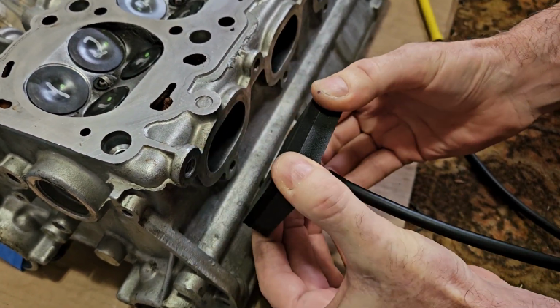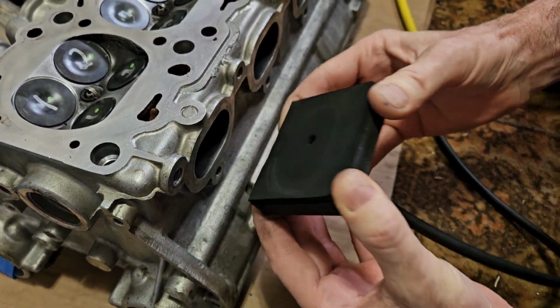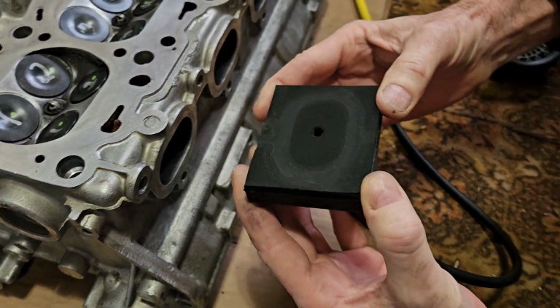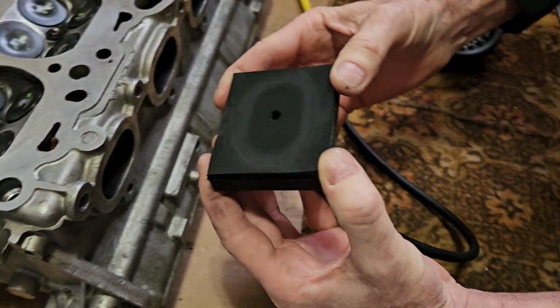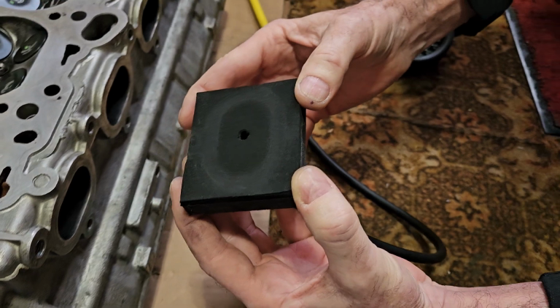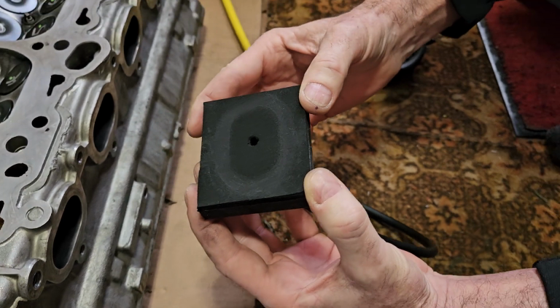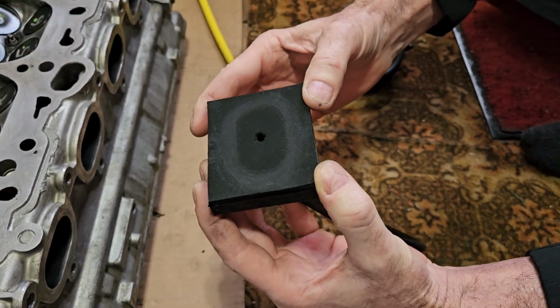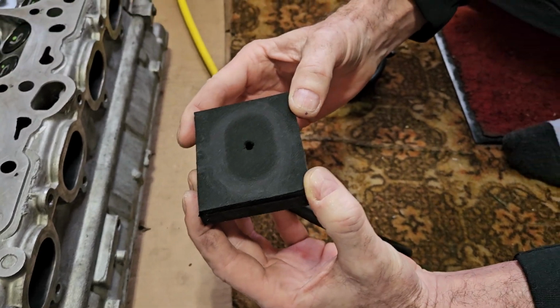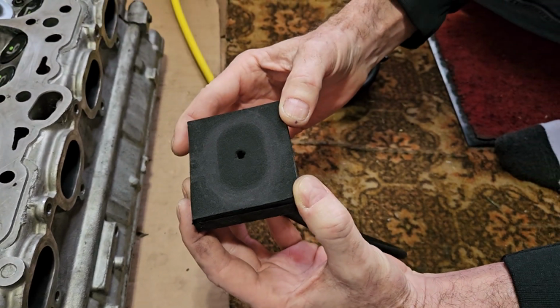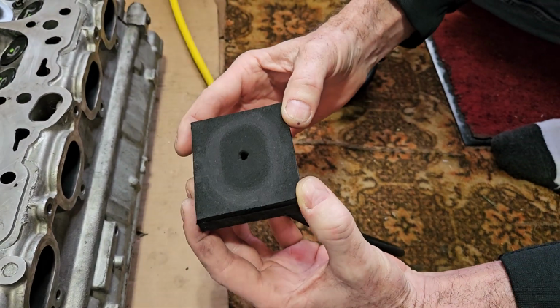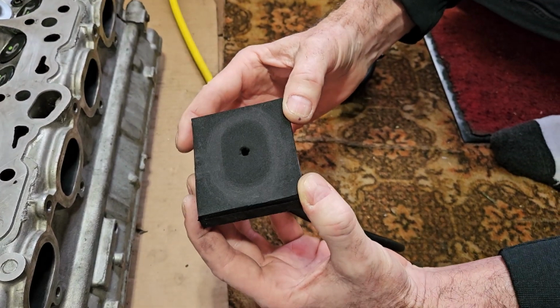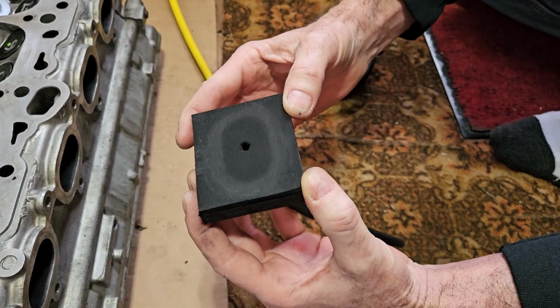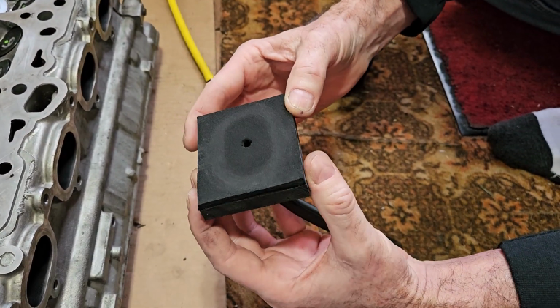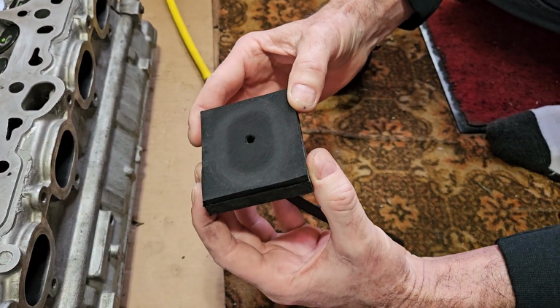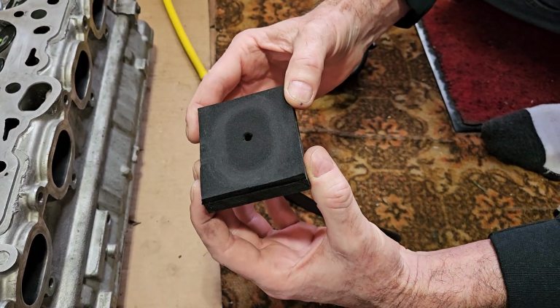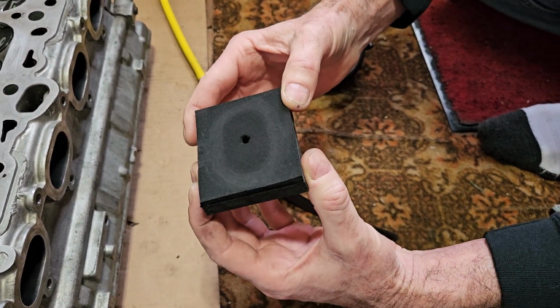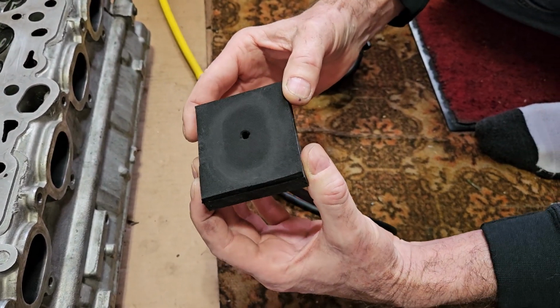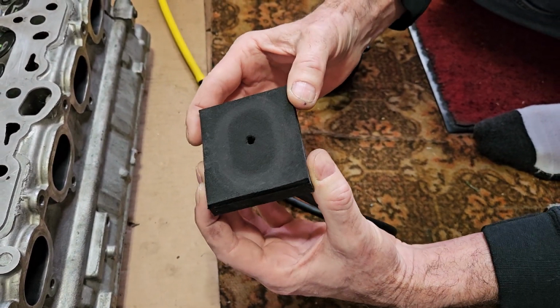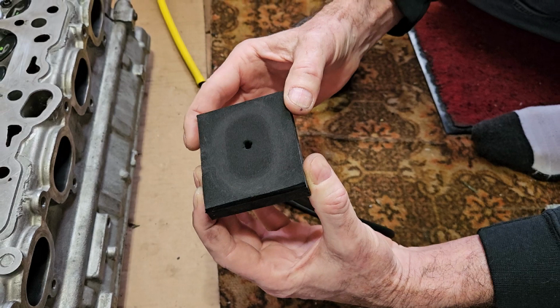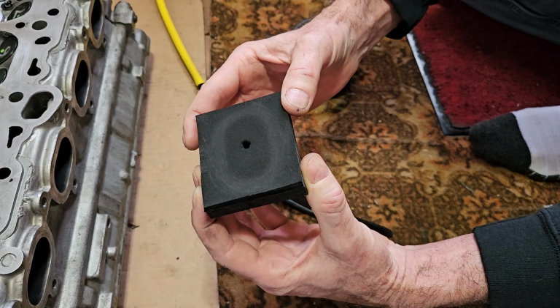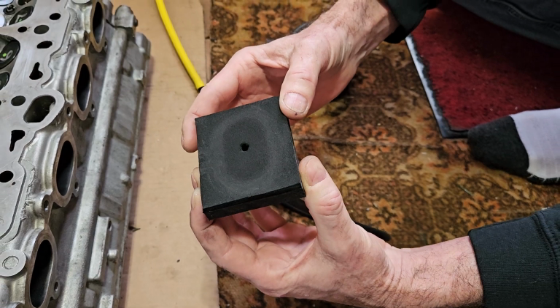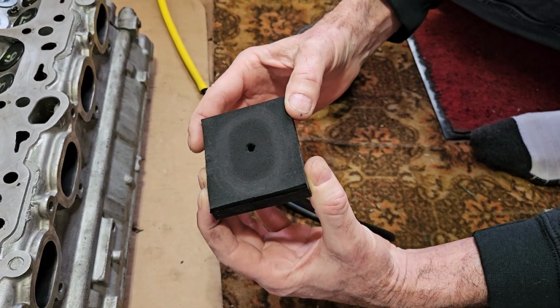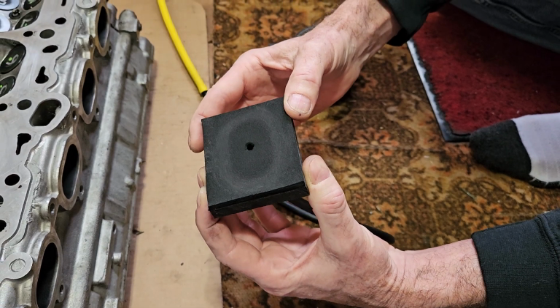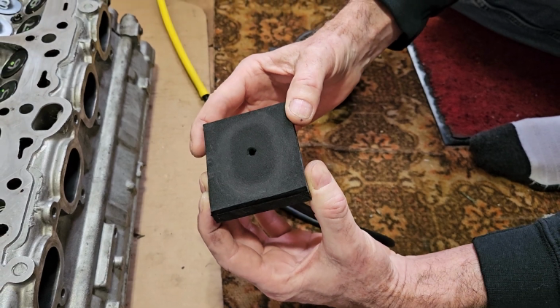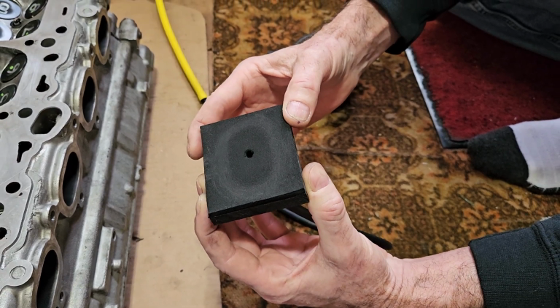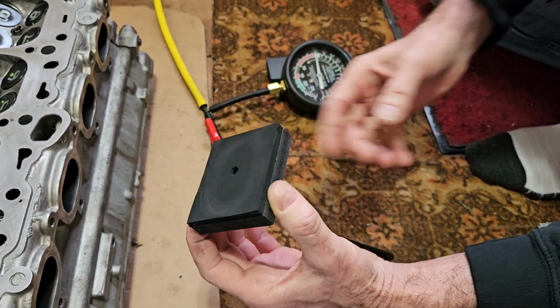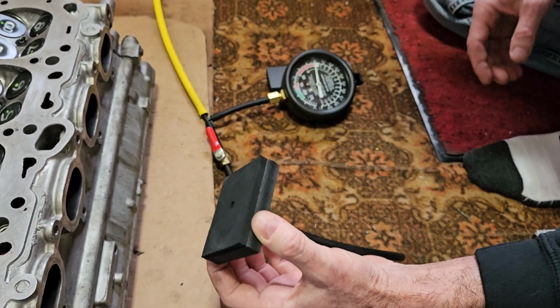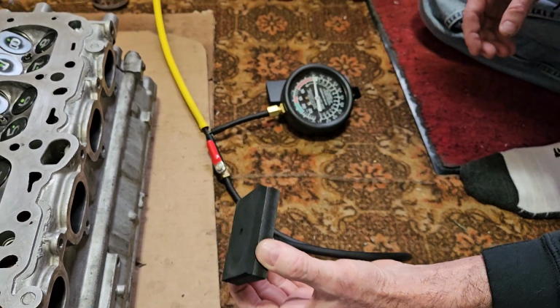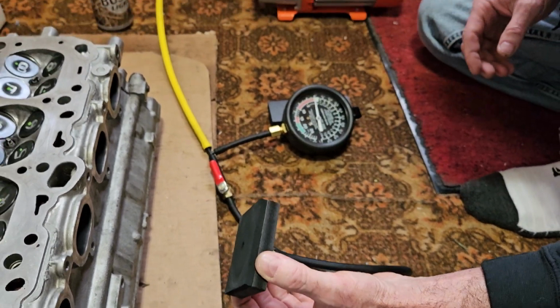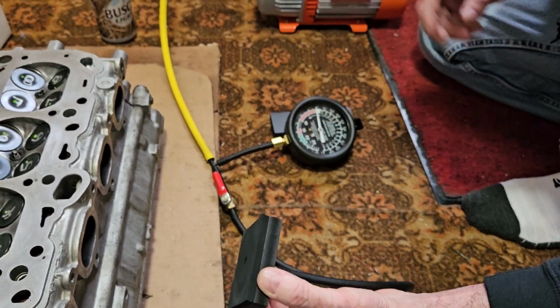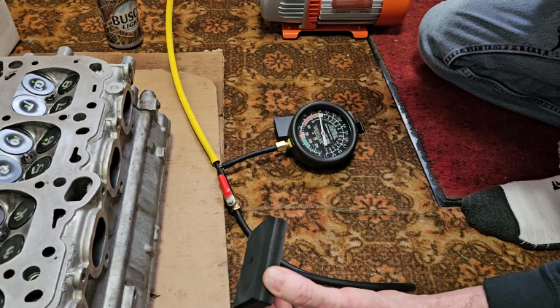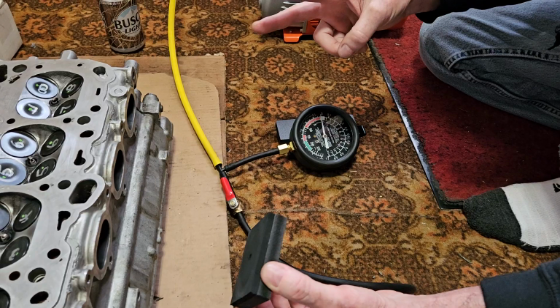This device will also do the intake side — you just have to remember to plug the fuel injector hole with your finger or you'll have nothing. Thanks again T-man, appreciate it.